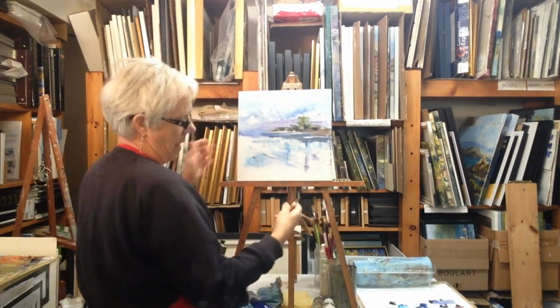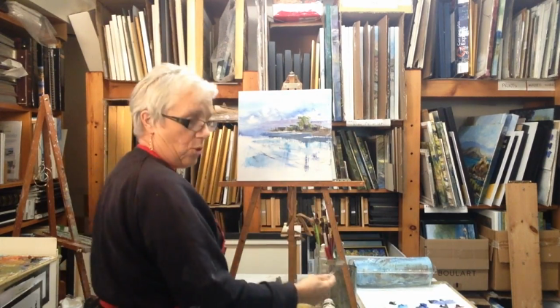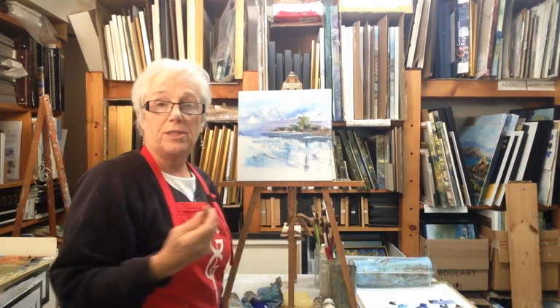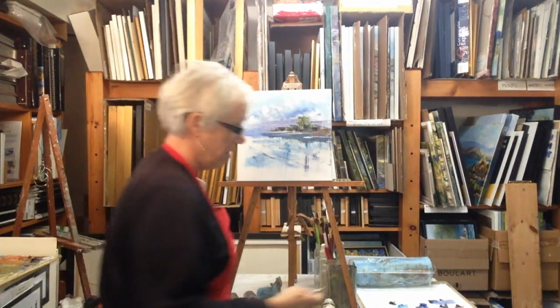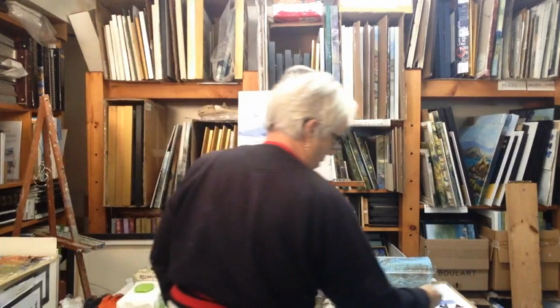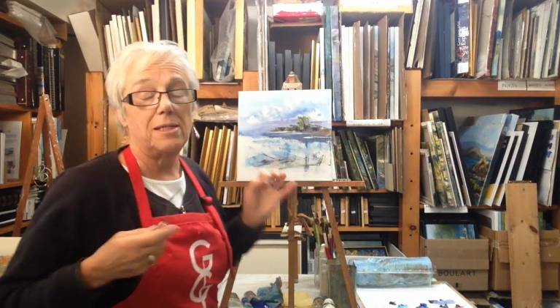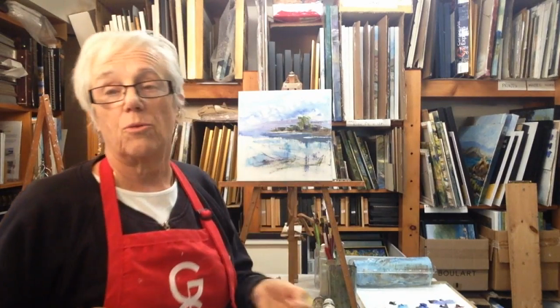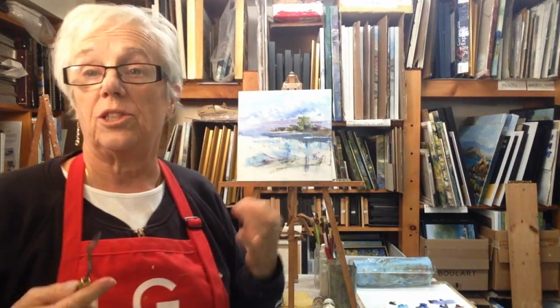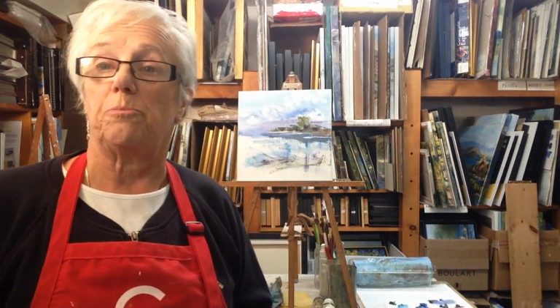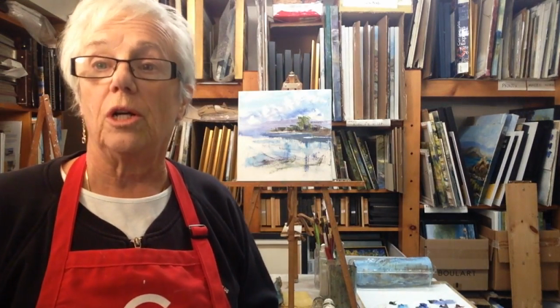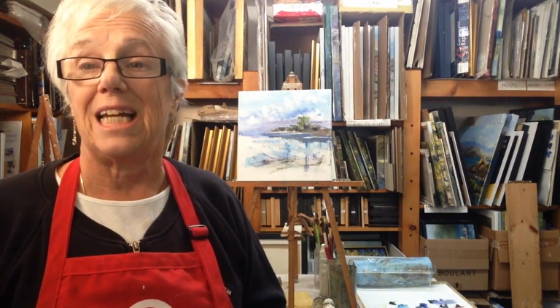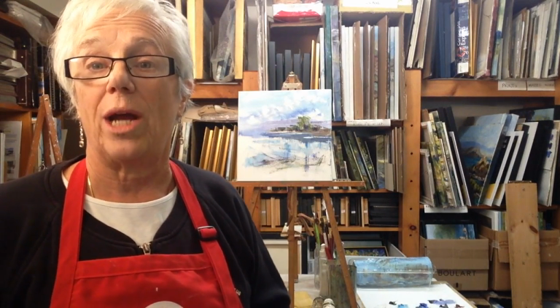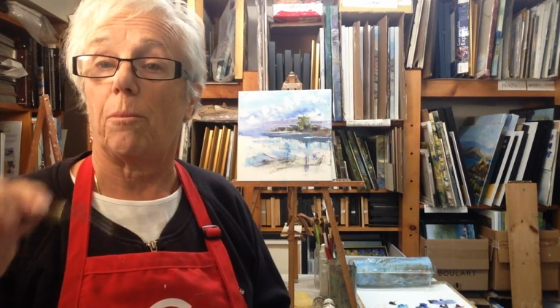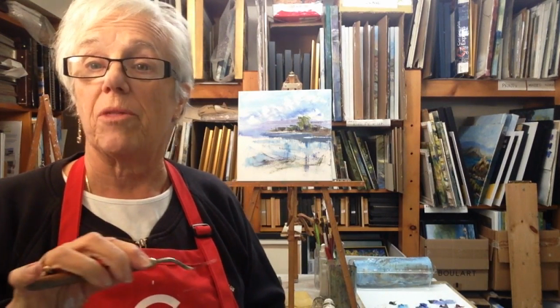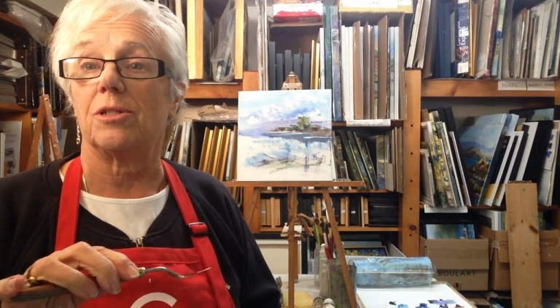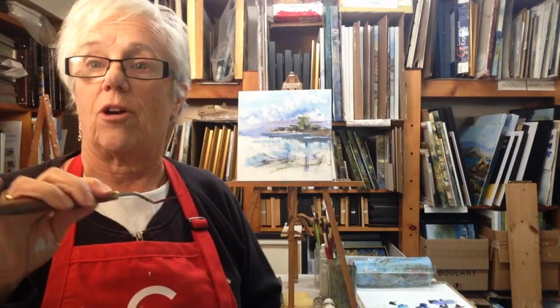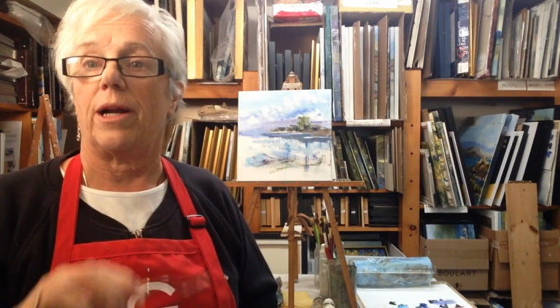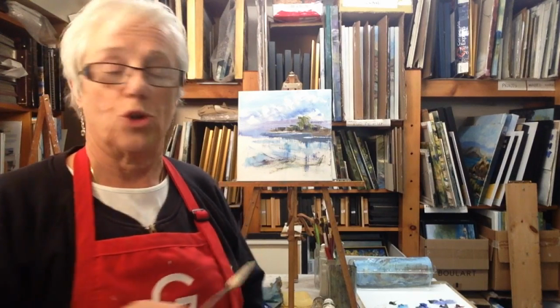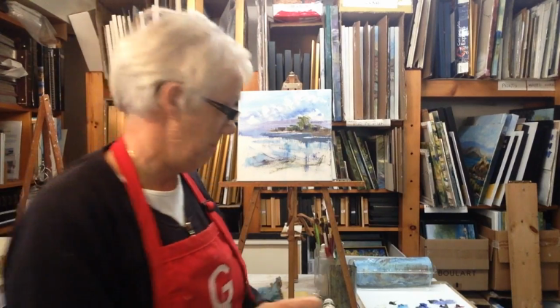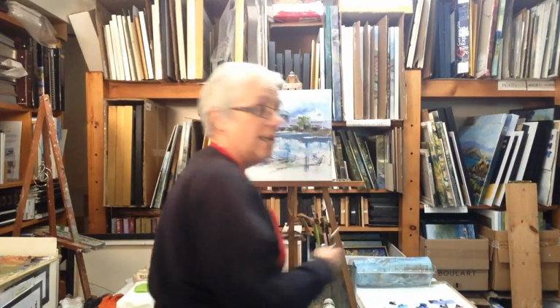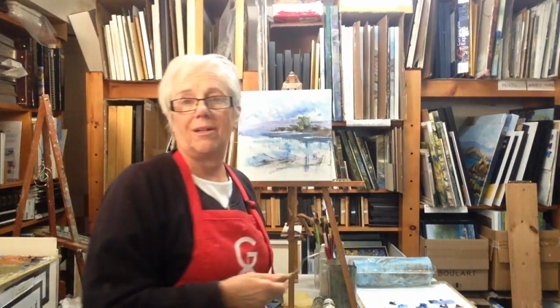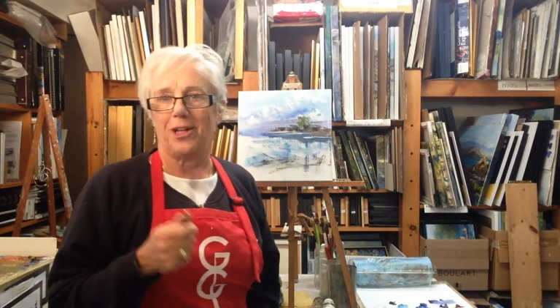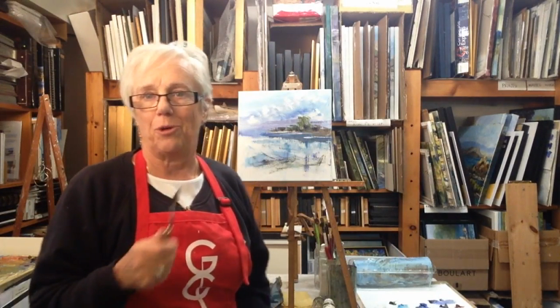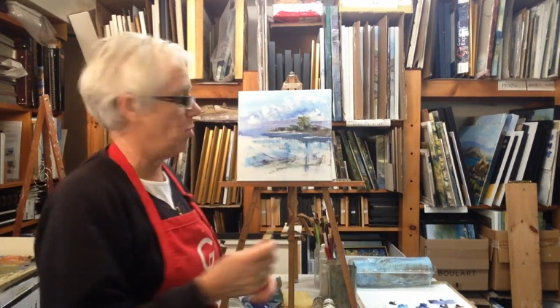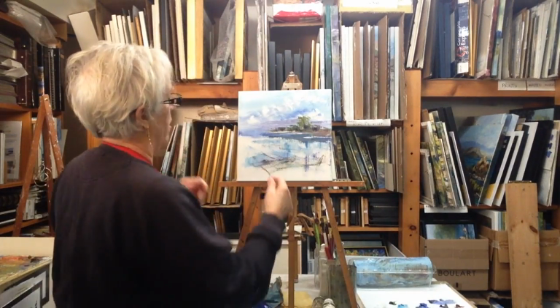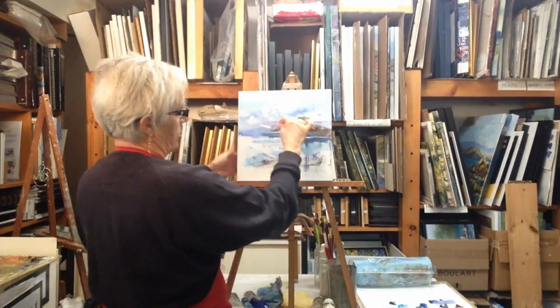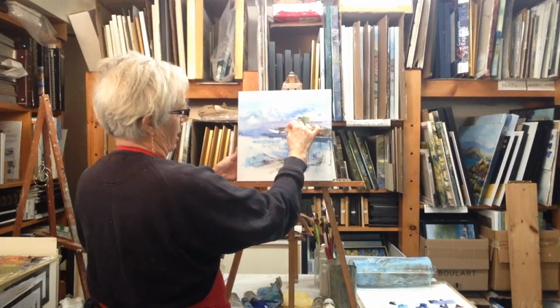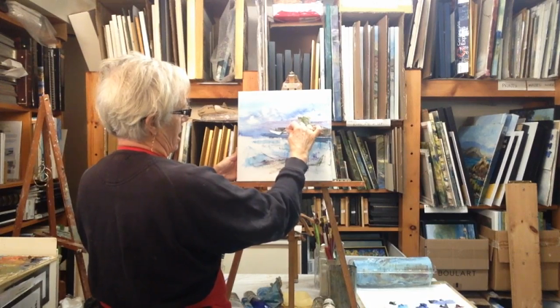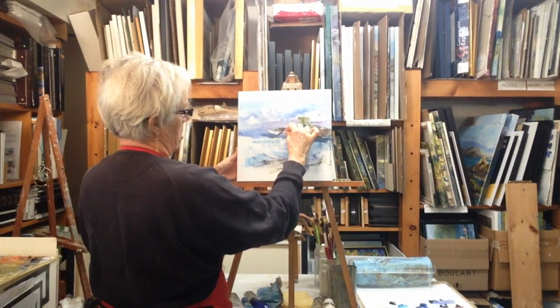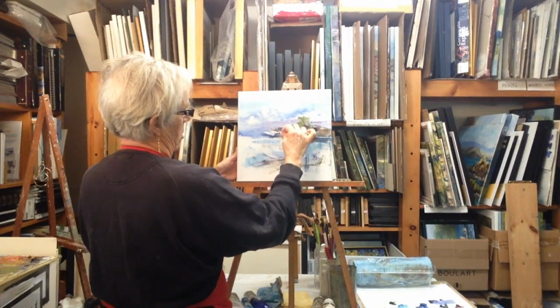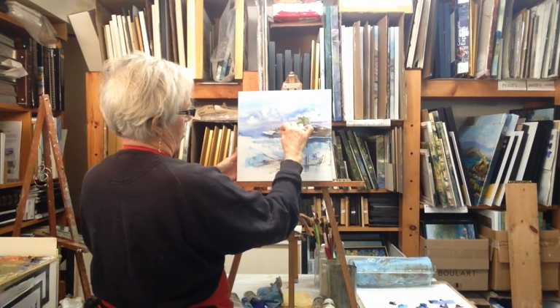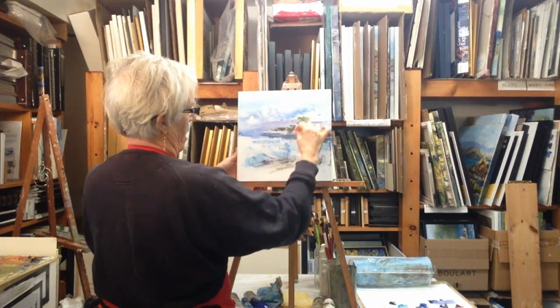And then I'm going to put some rocks in front. Because the paint is wet we can just use pure titanium white and it will pick up the colours that are already on the shoreline. Watch carefully how I put the stones on — I'm going to put a little line here and drag it down.